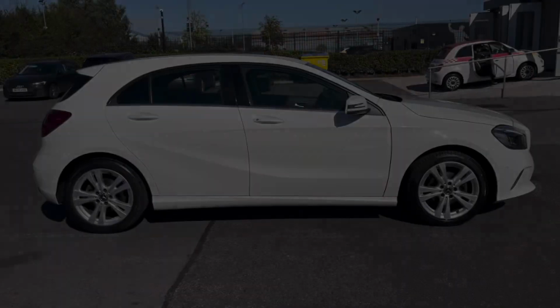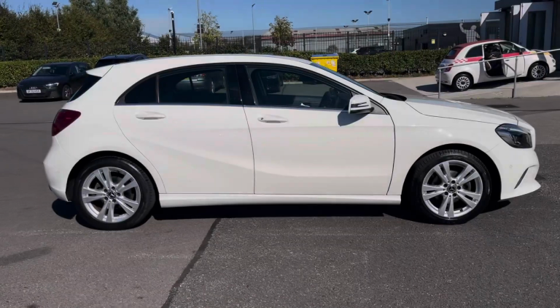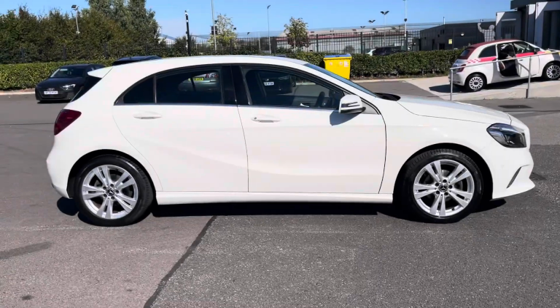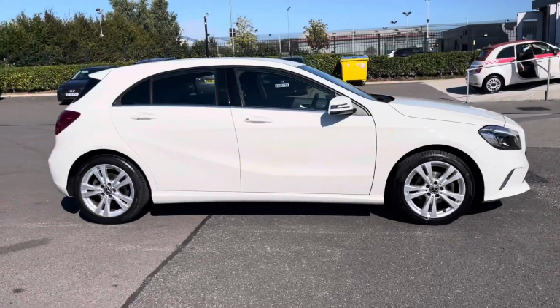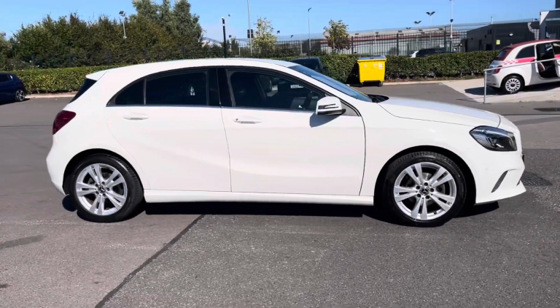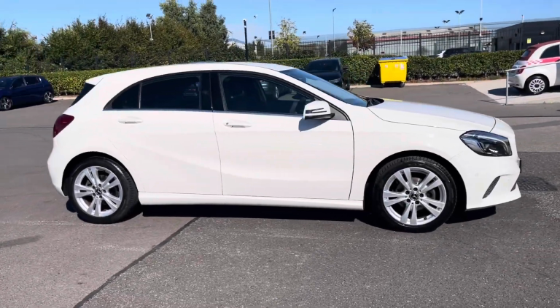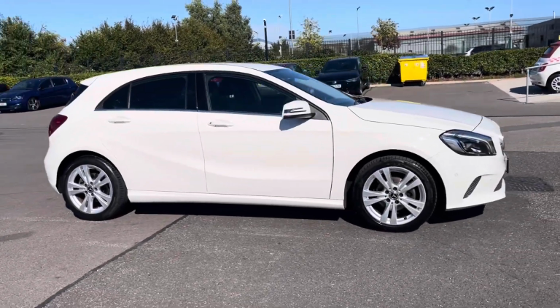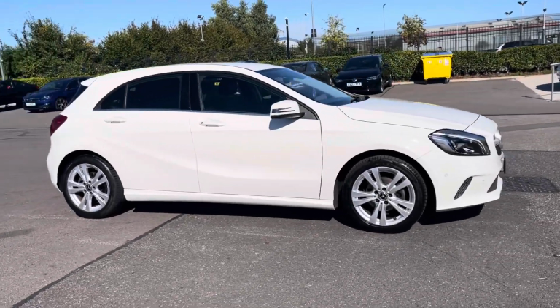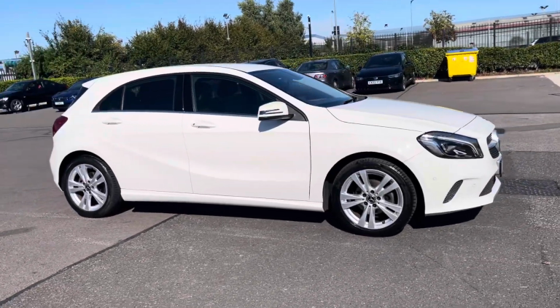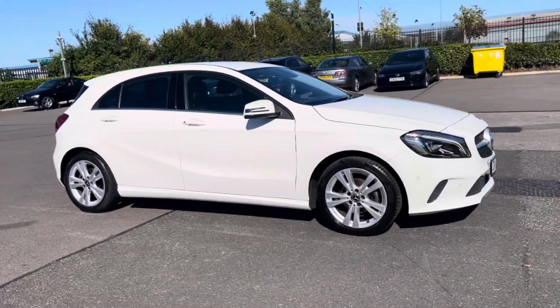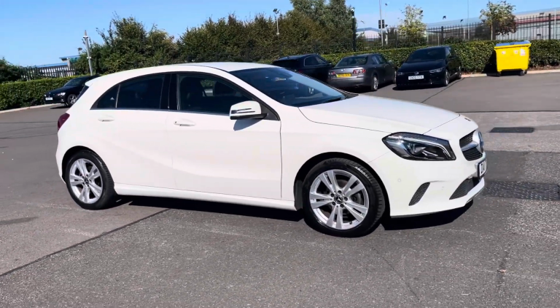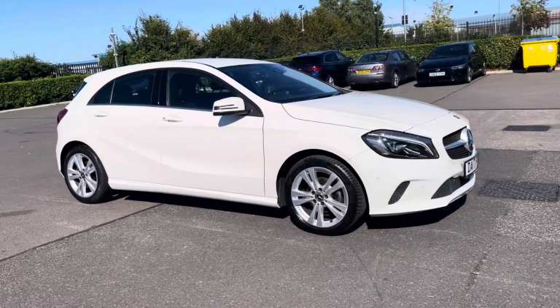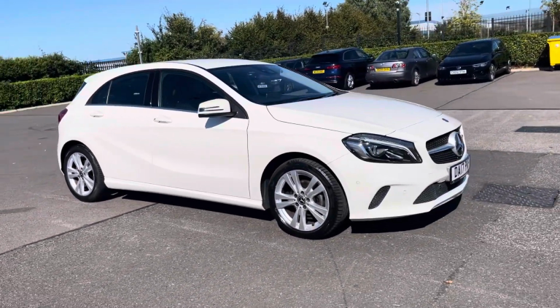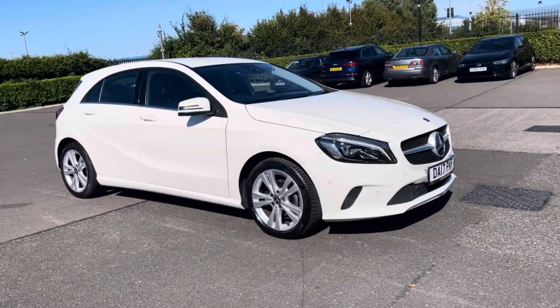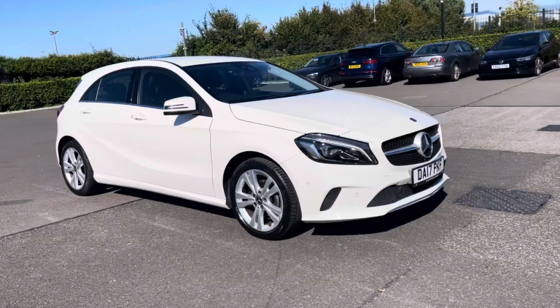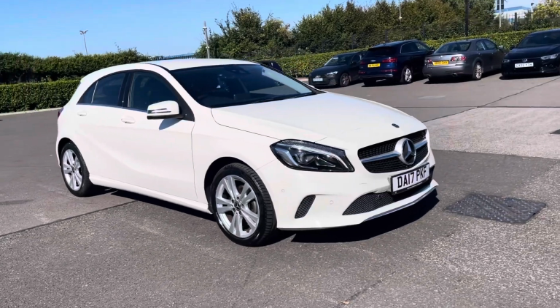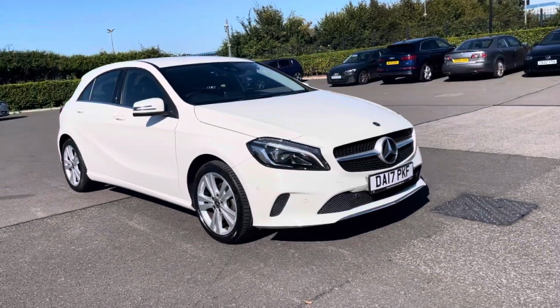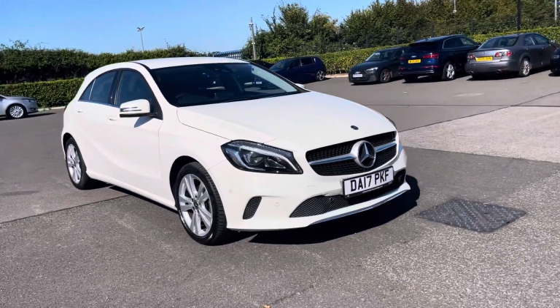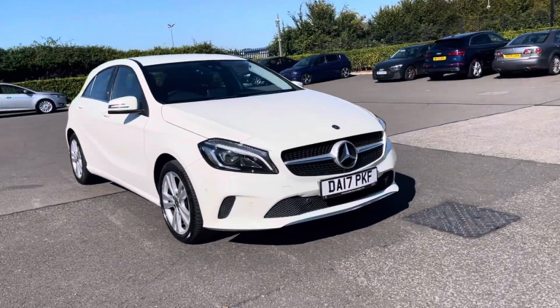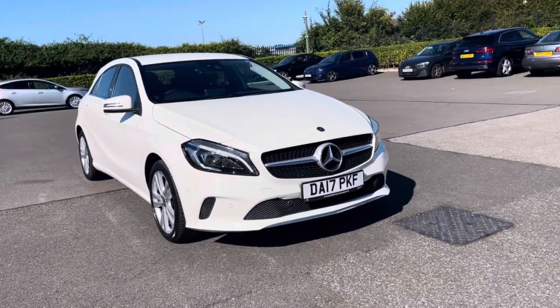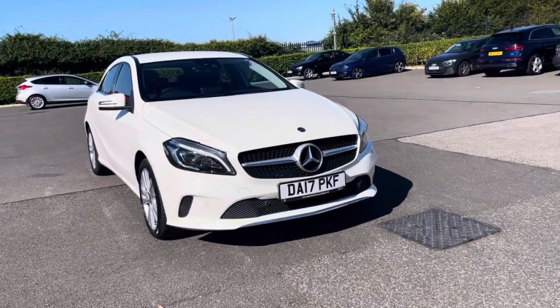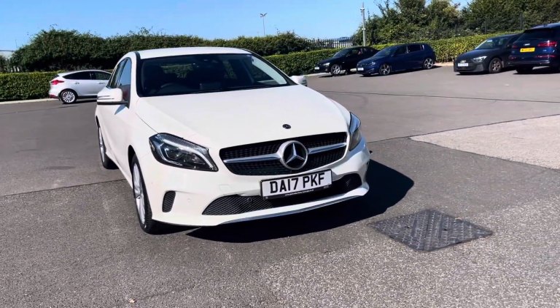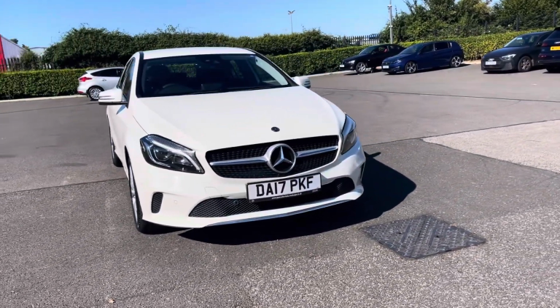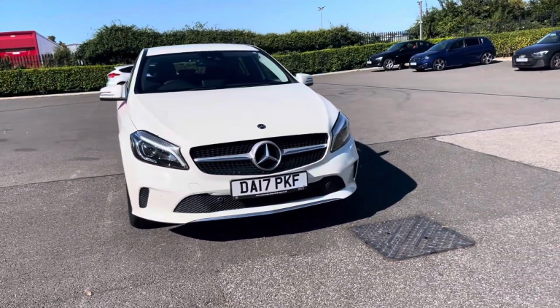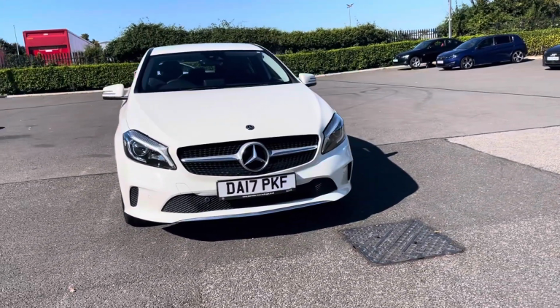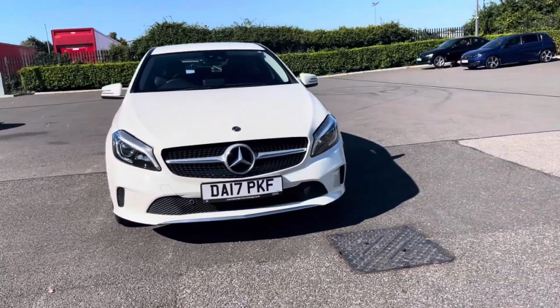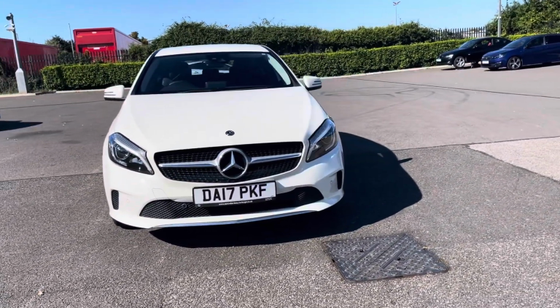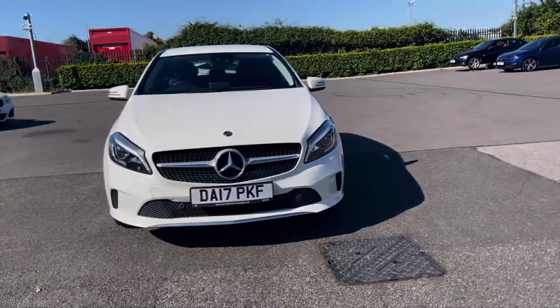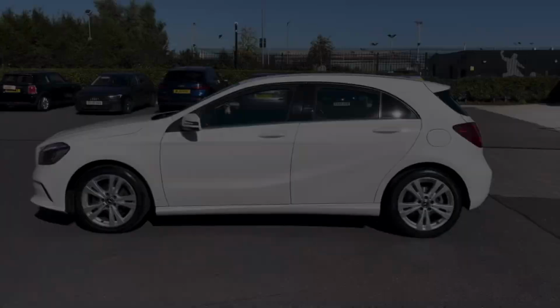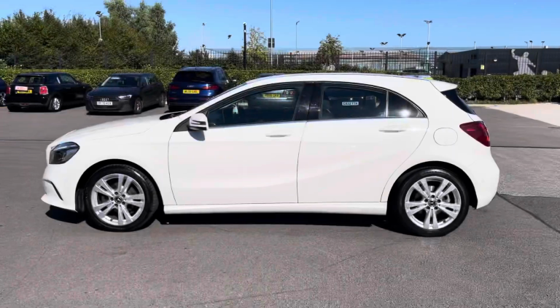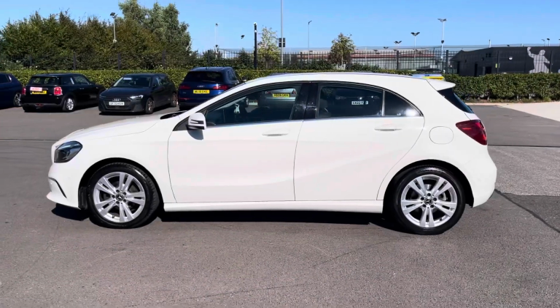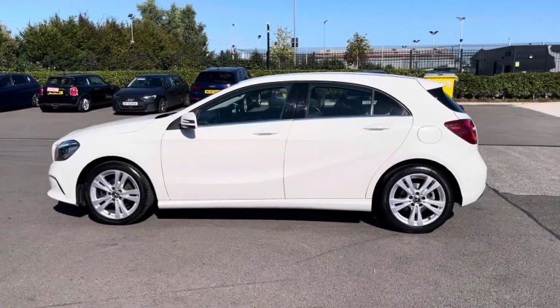Hi, my name's Anae from Motor Match Chester and today I'll be taking you around one of our used cars for sale, which is this Mercedes-Benz A-Class A180D Sport Premium with a 1.5 litre diesel engine and automatic transmission.